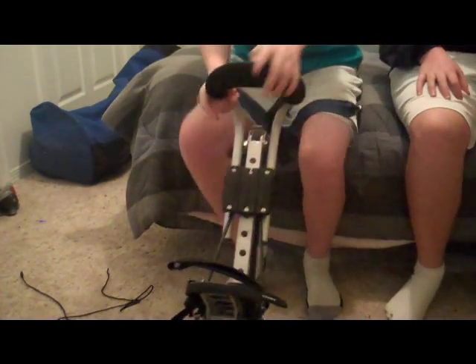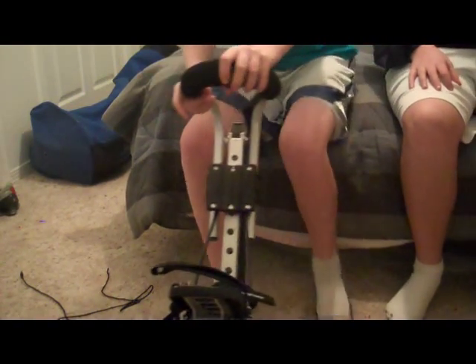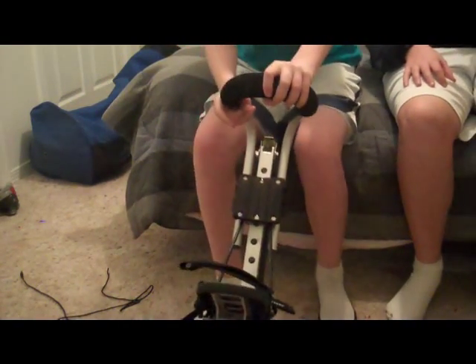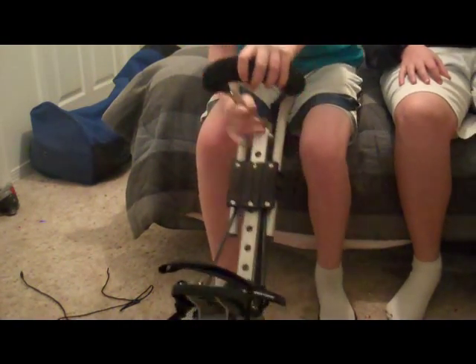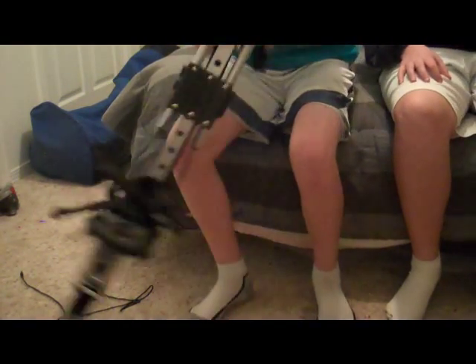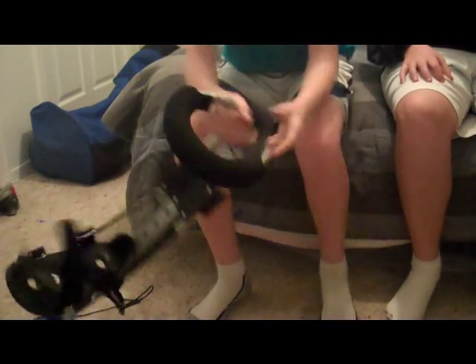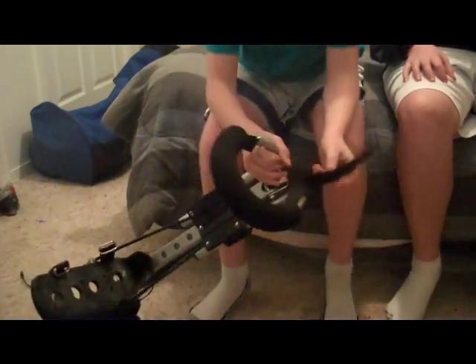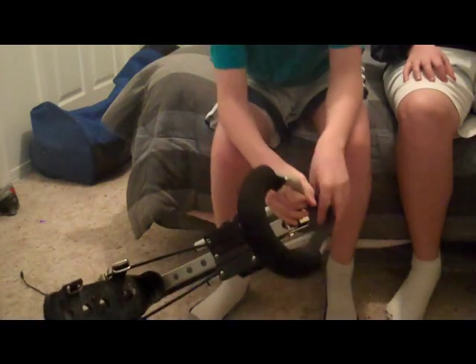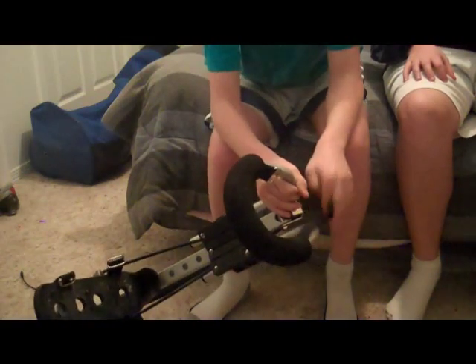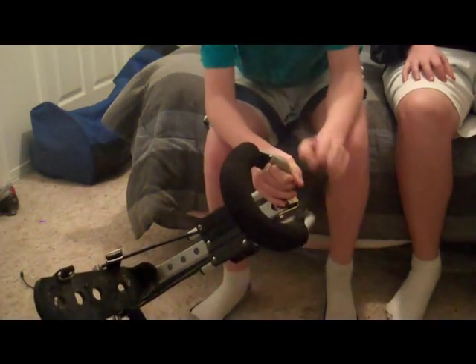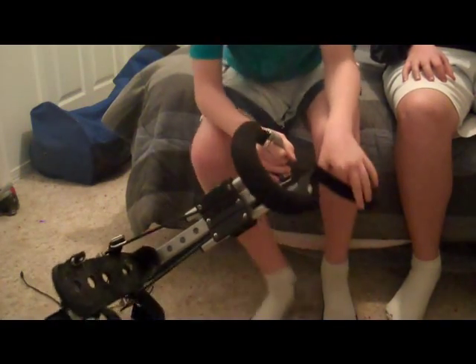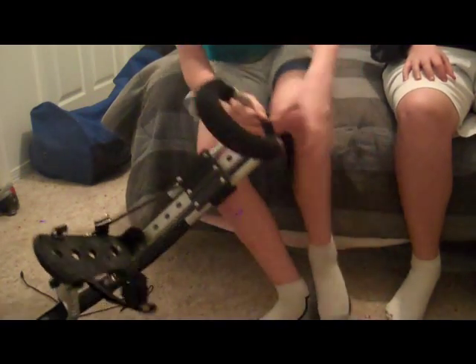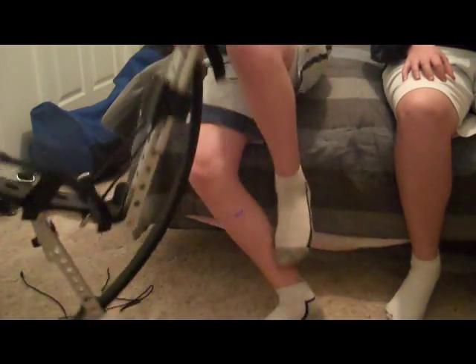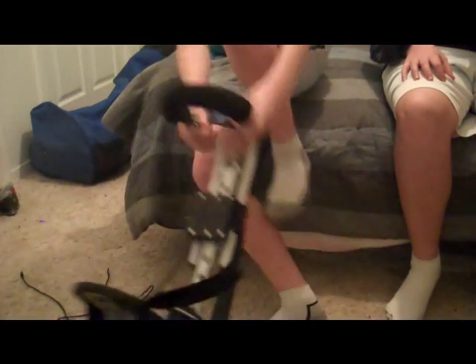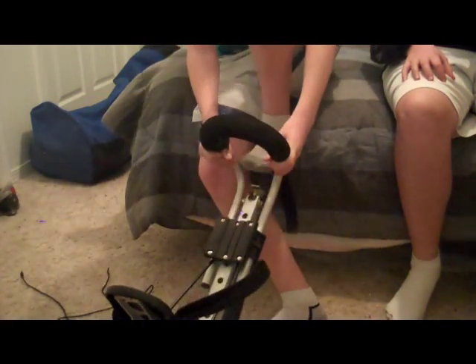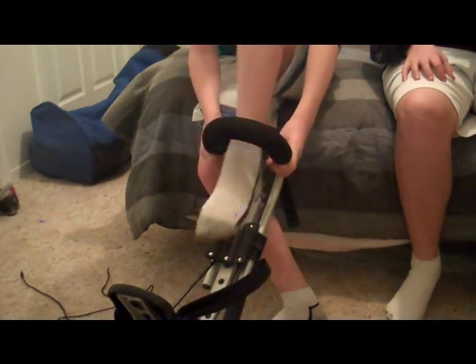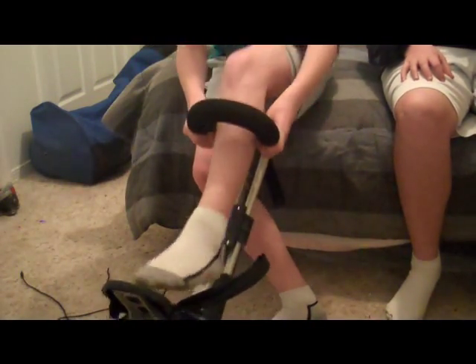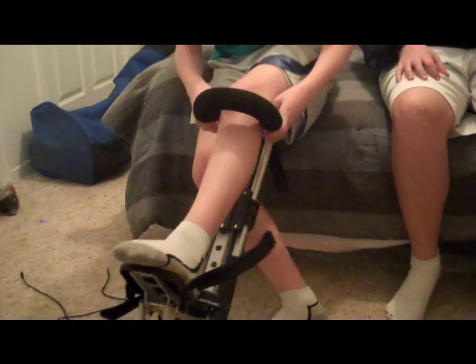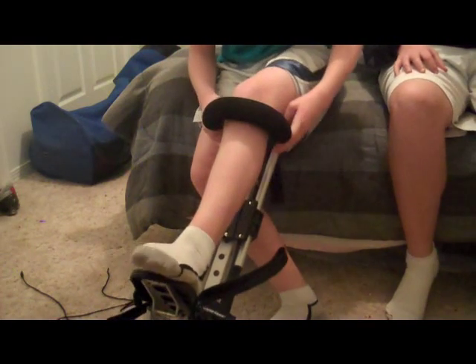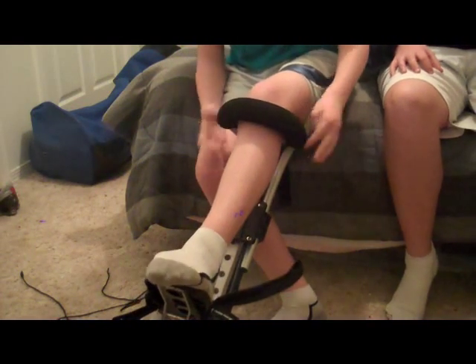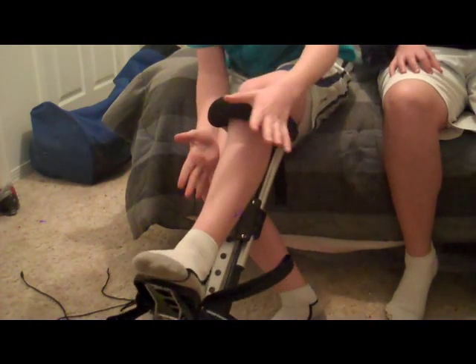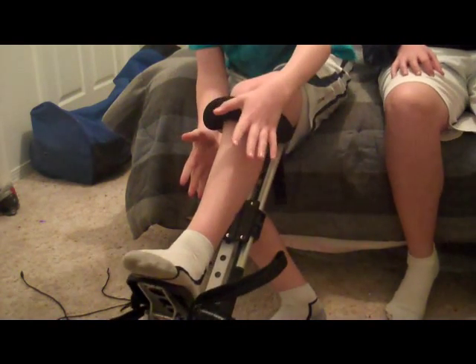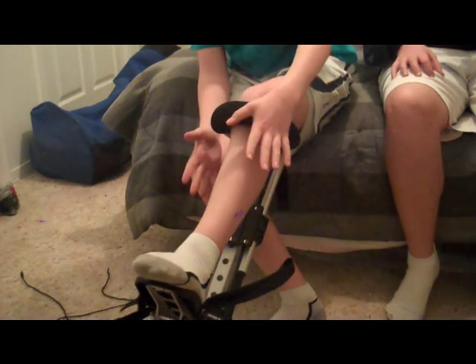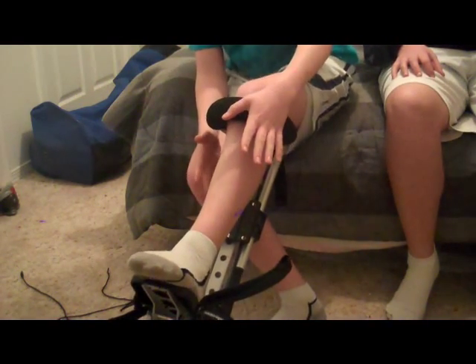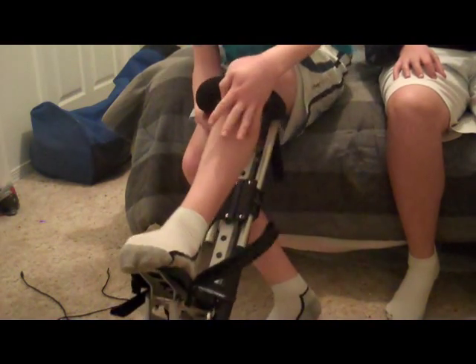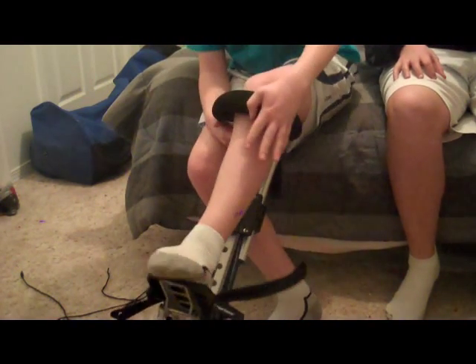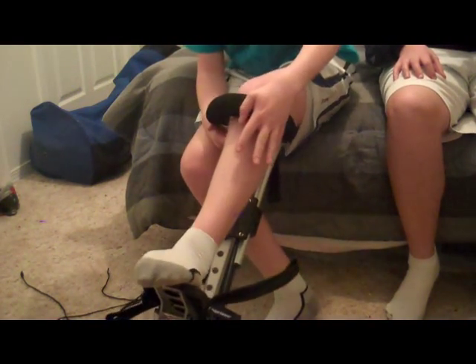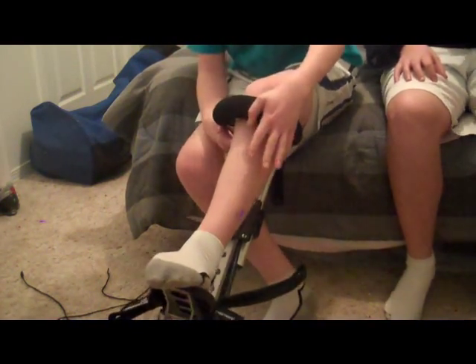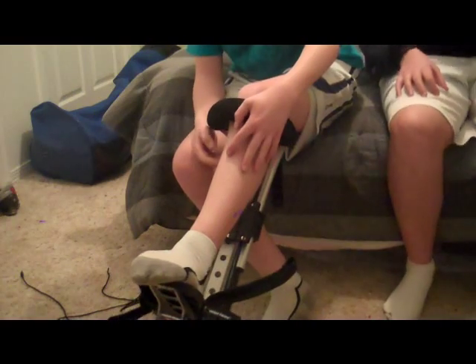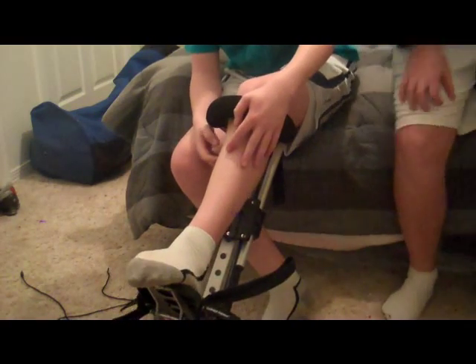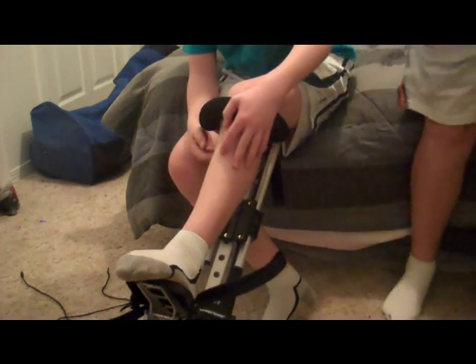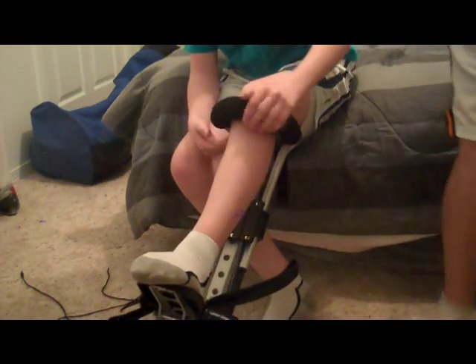First of all, what you're going to want to do is make sure the strap's off like this. You're going to just slide your leg through. Usually you'll put your shoe on, but in this case you're not going to be jumping on until a bit later, so I will do that later.